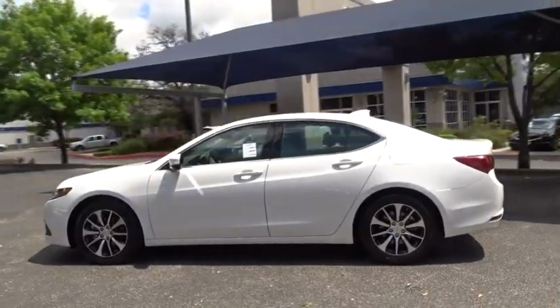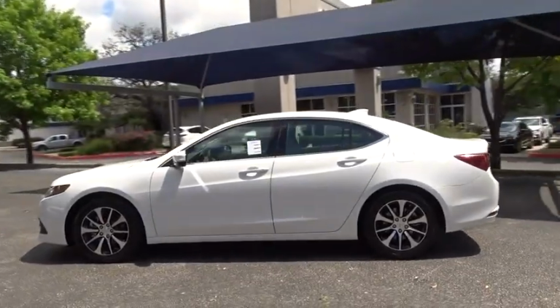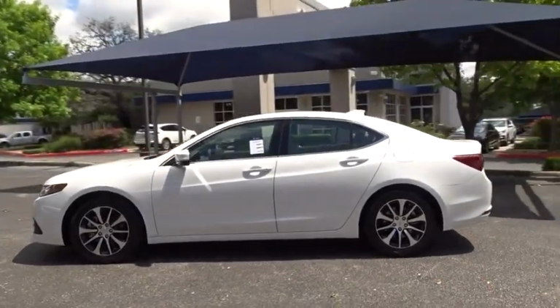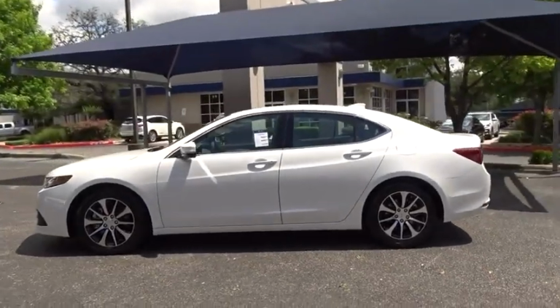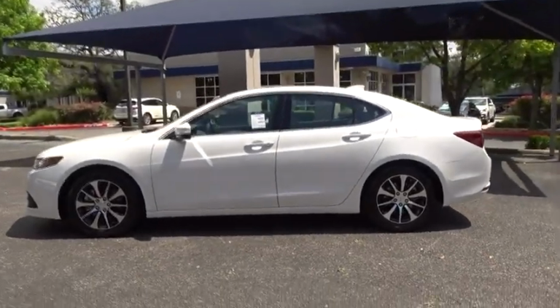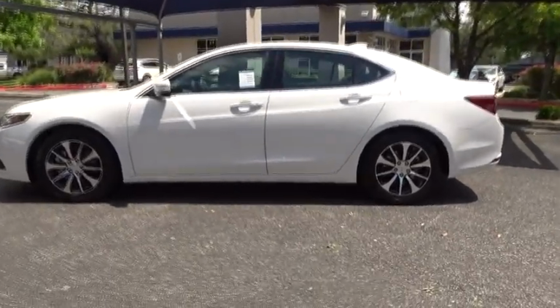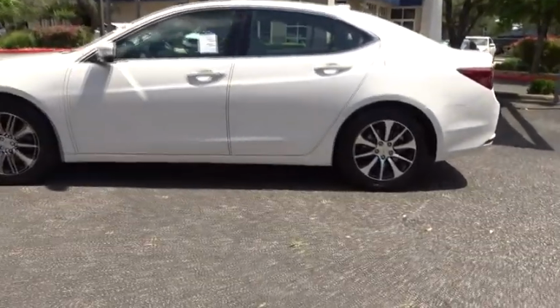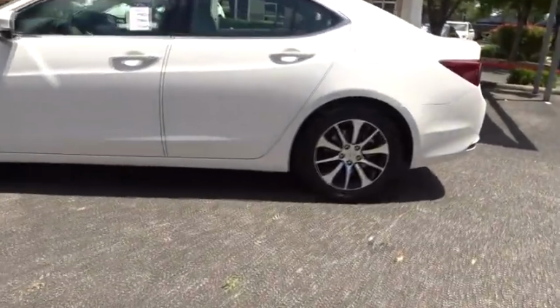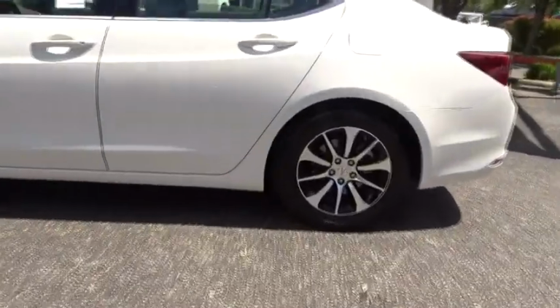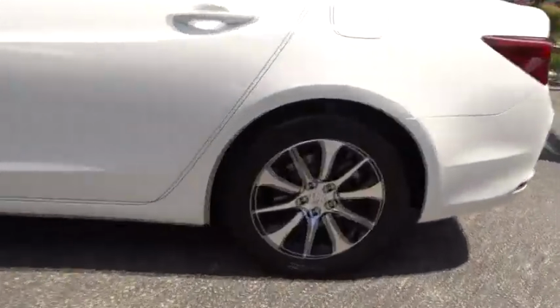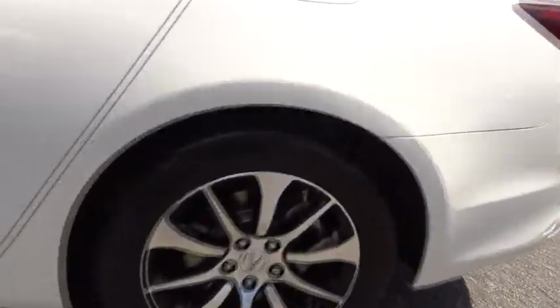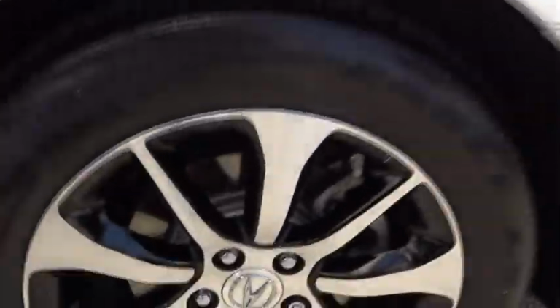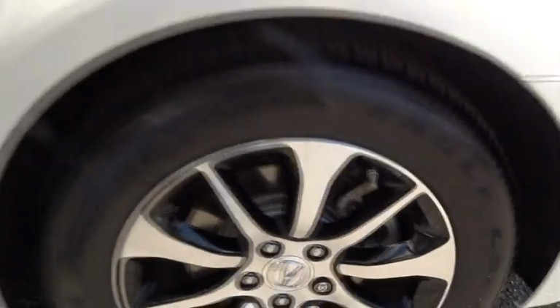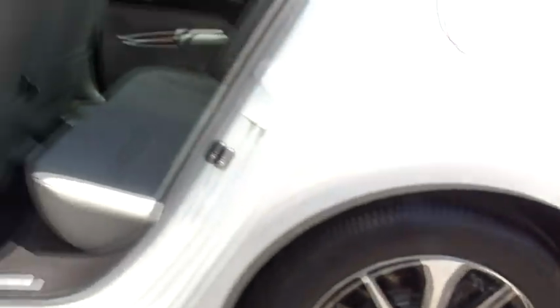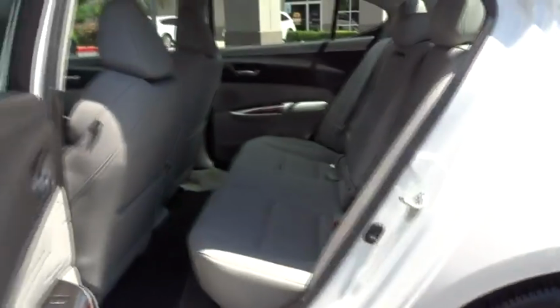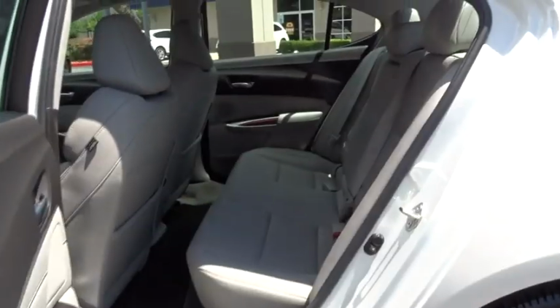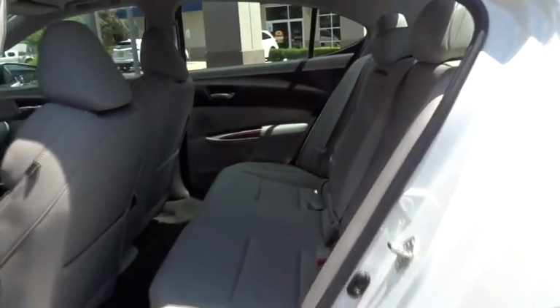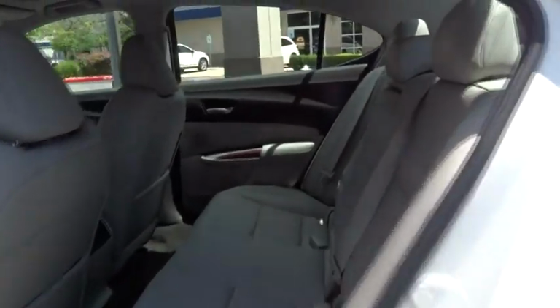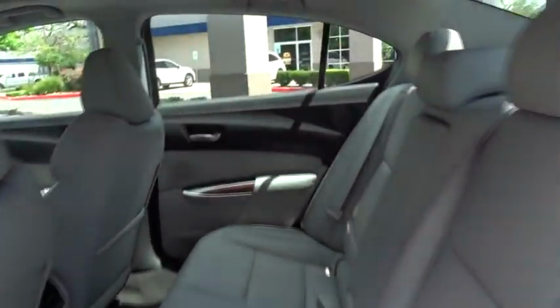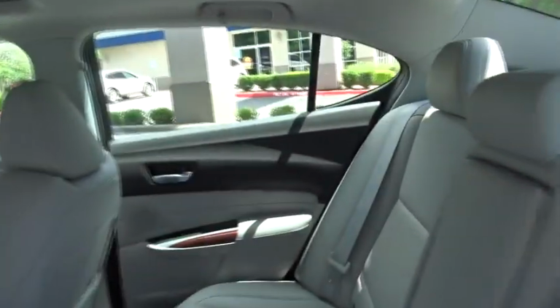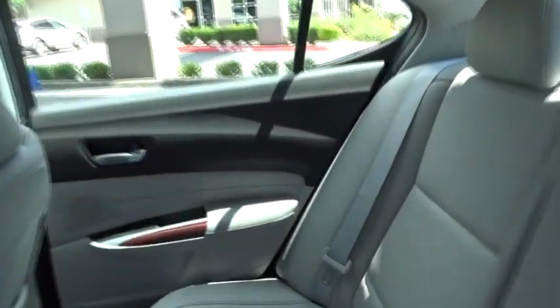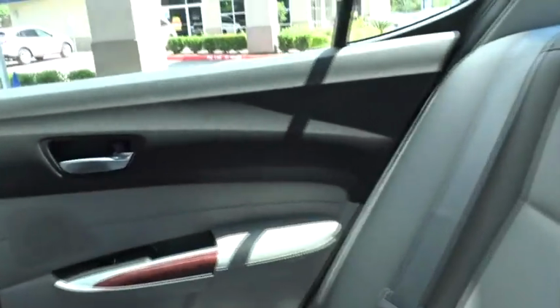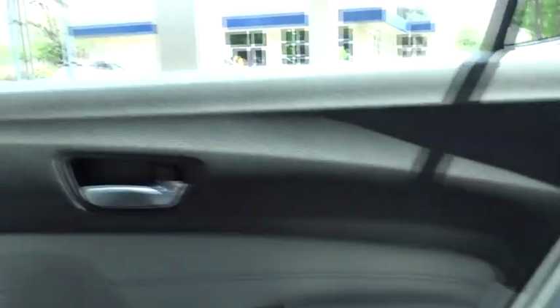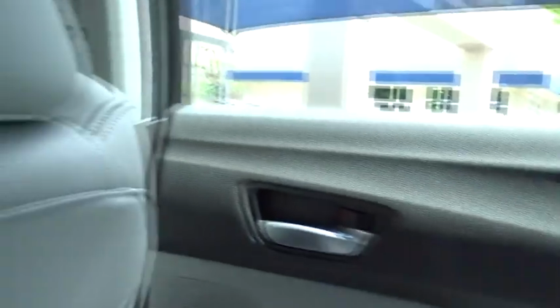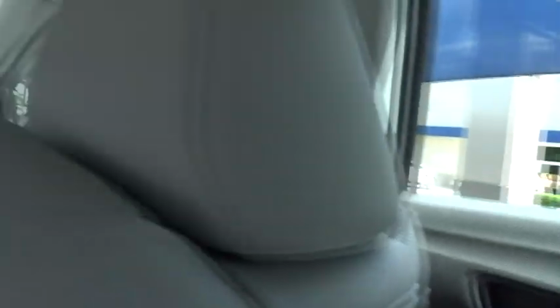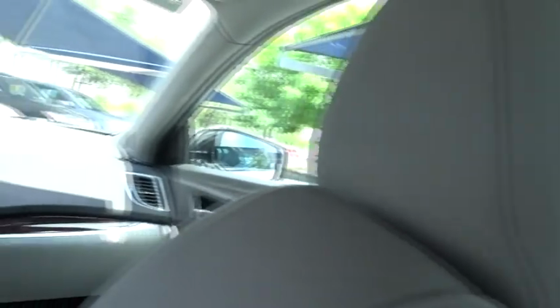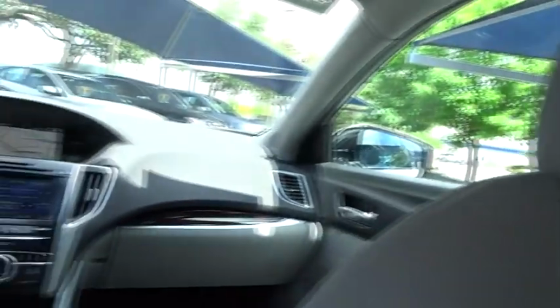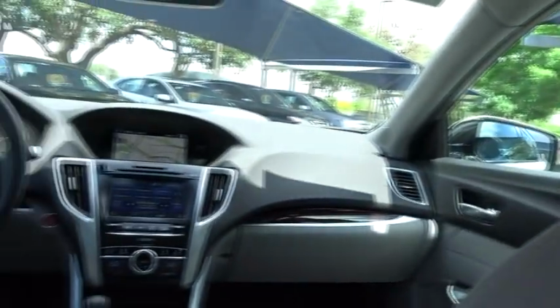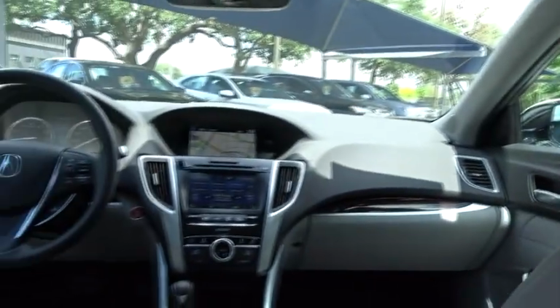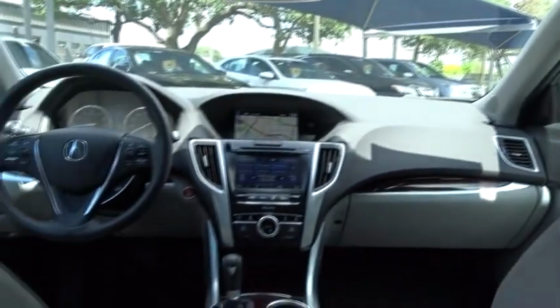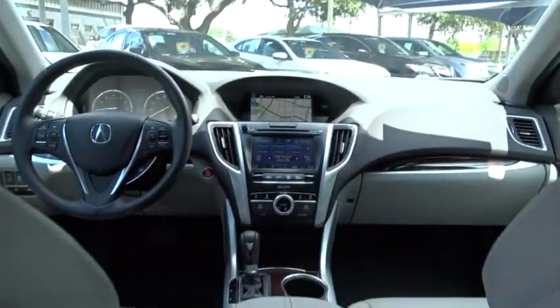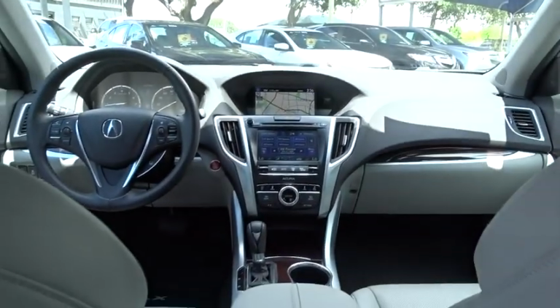This vehicle has less than 15,000 miles. Here are some of this vehicle's great options: backup camera, power passenger seat, anti-lock braking system, steering wheel audio controls, and keyless entry.